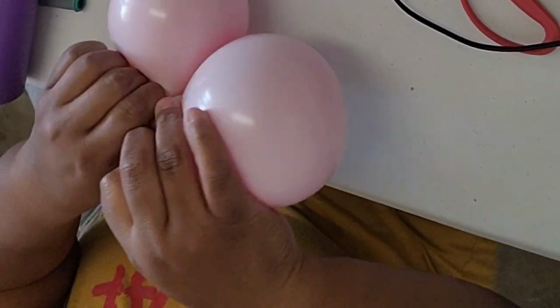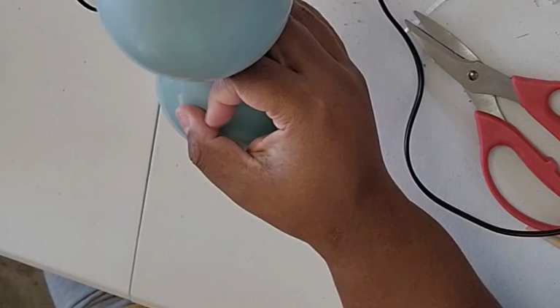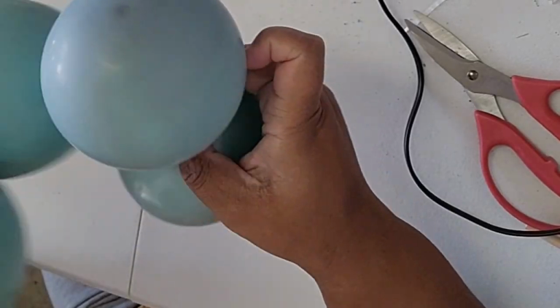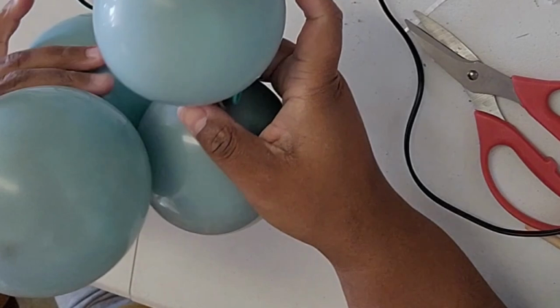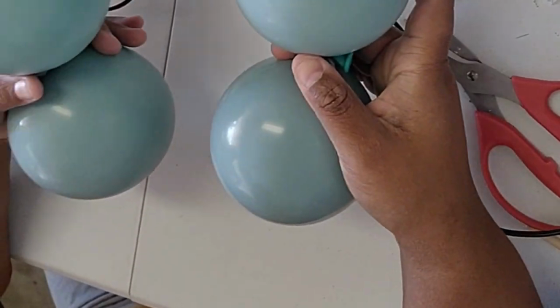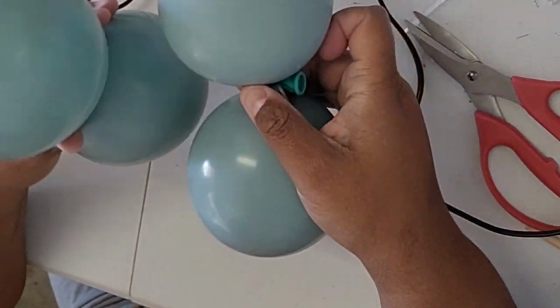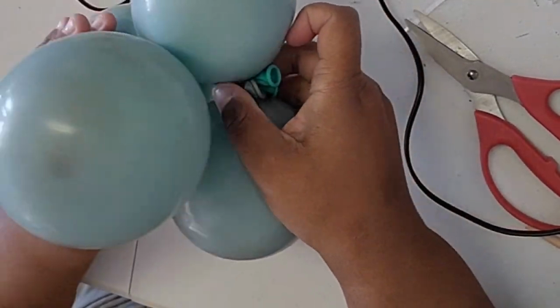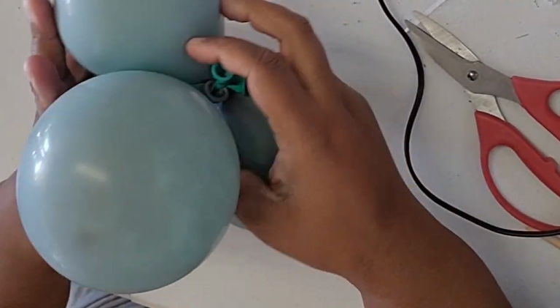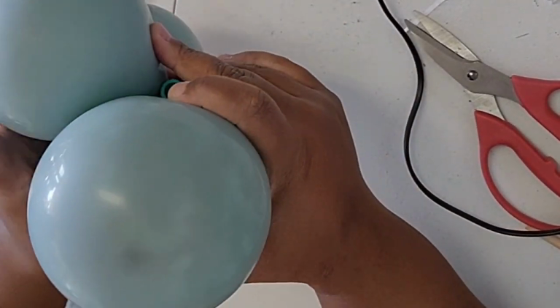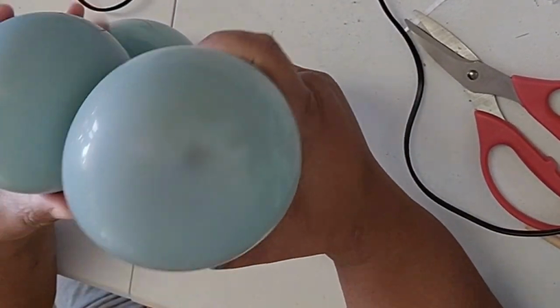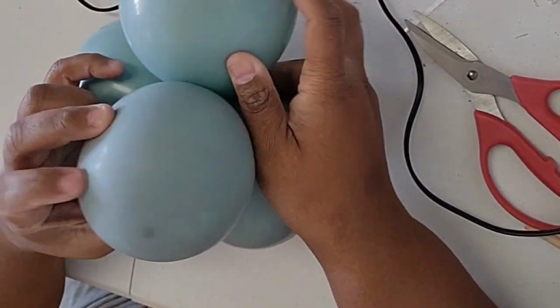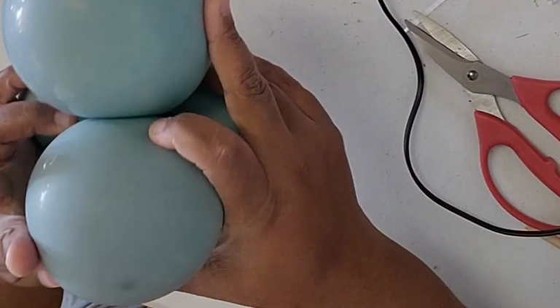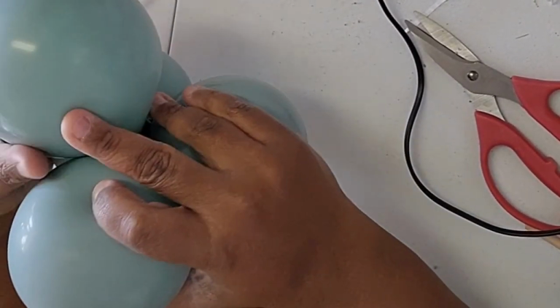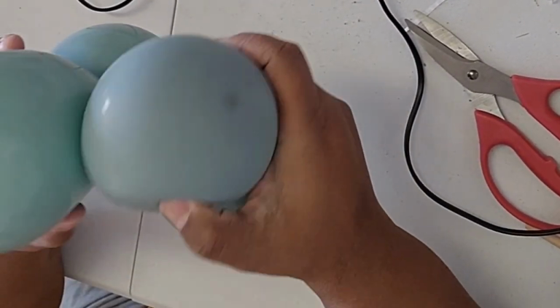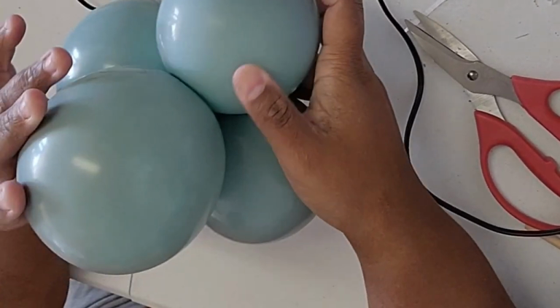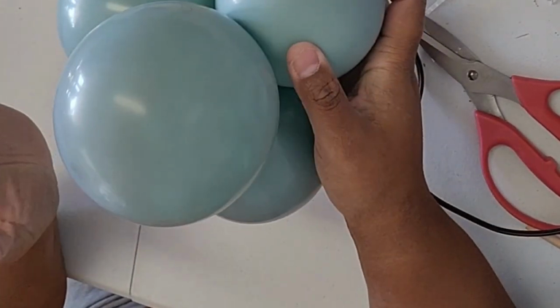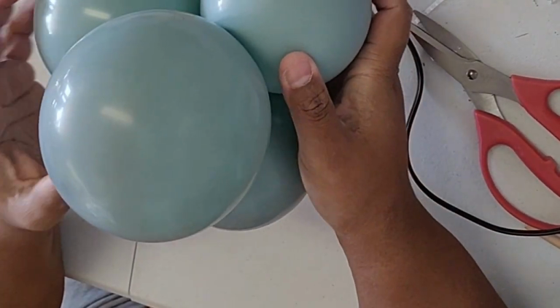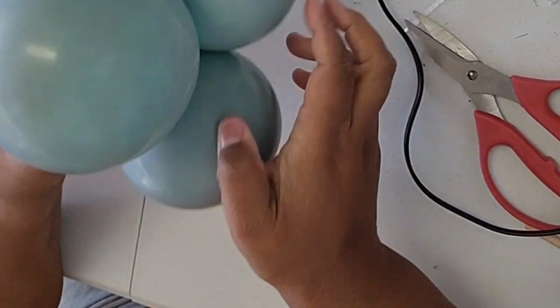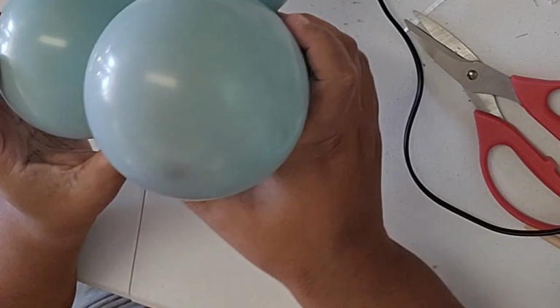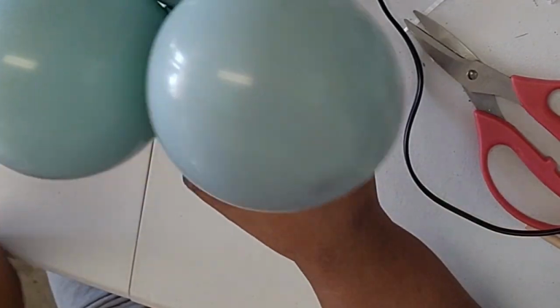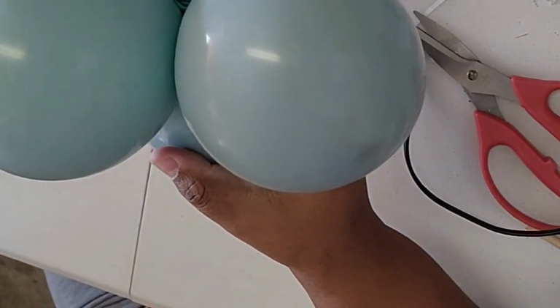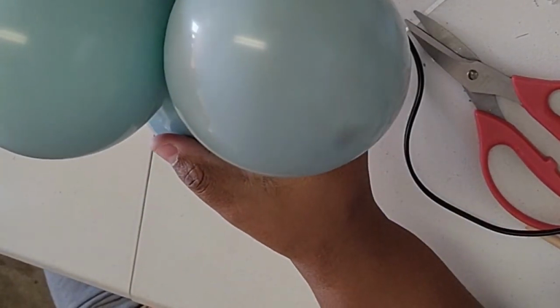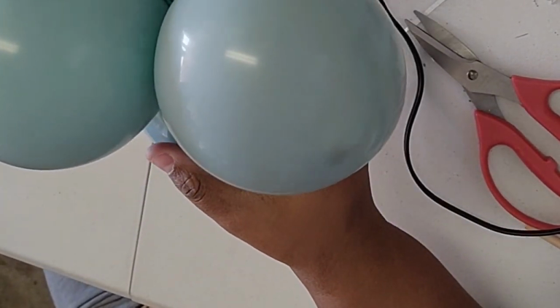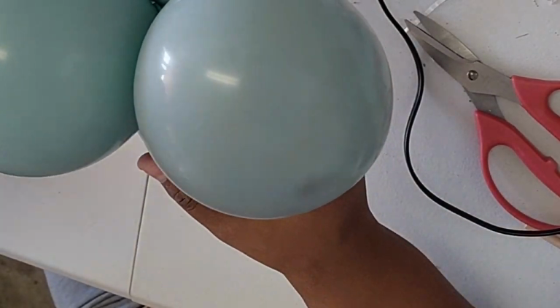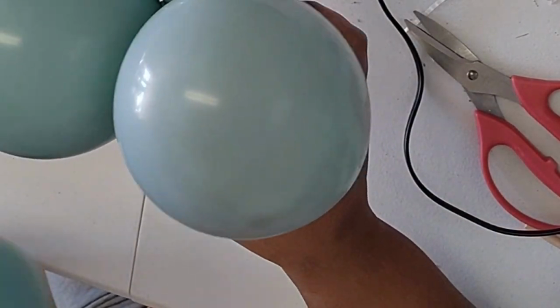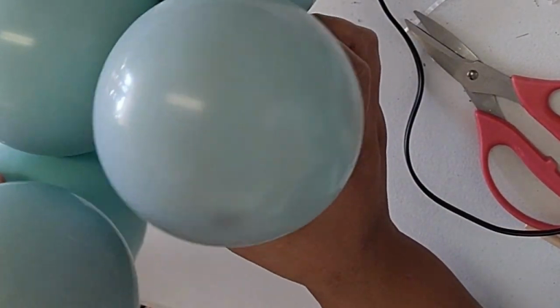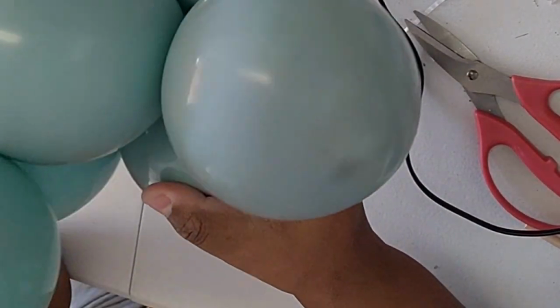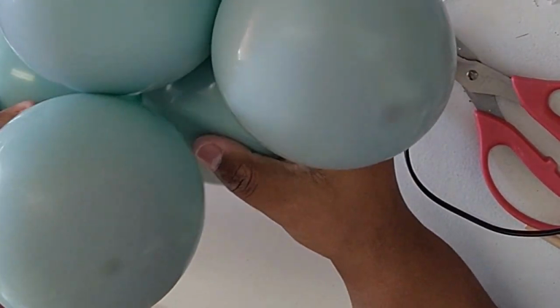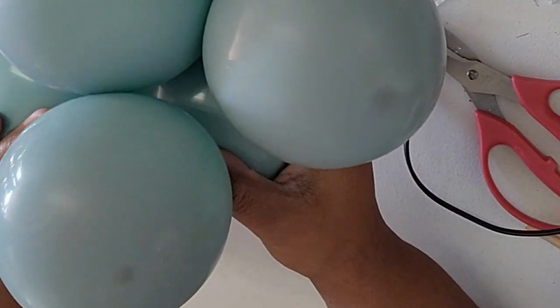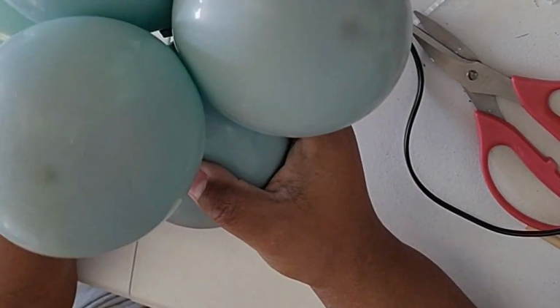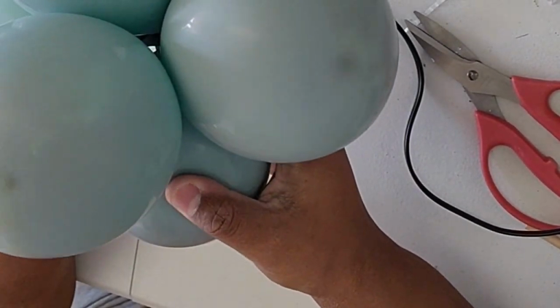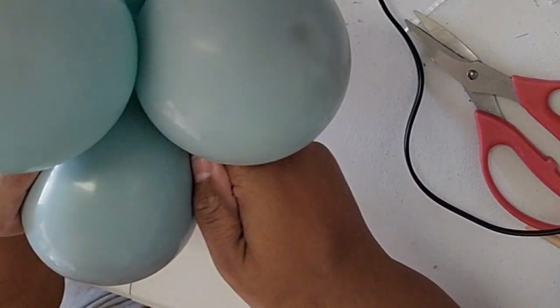Make sure you have six of each corner this way. Twist twice, and then twist.